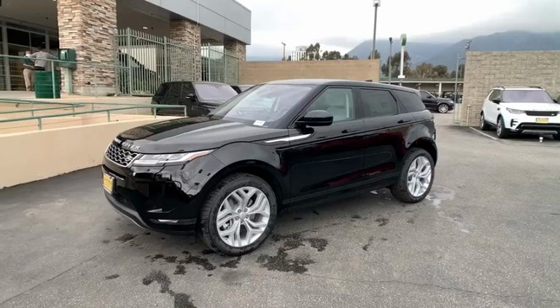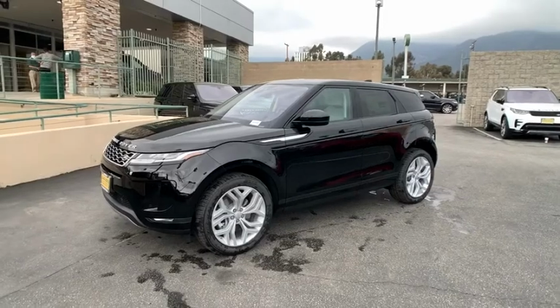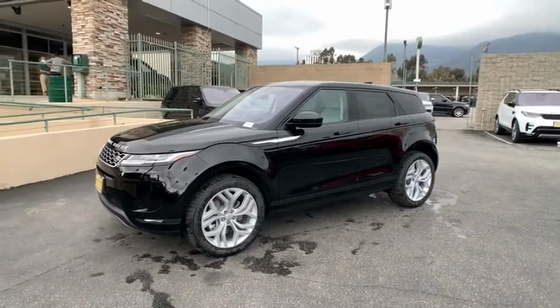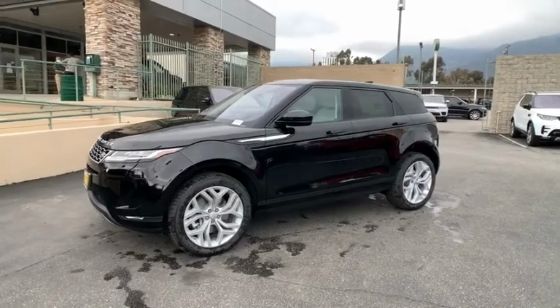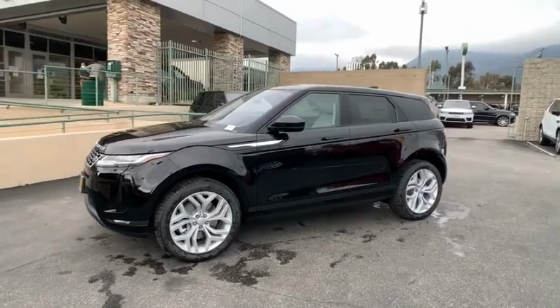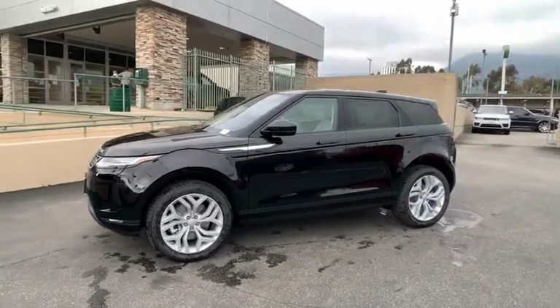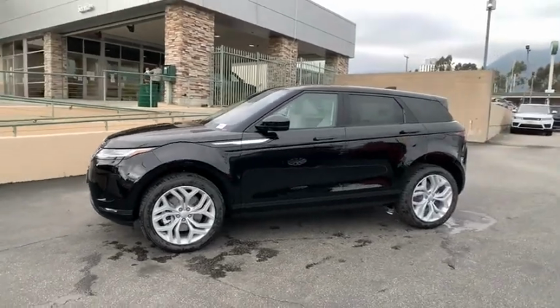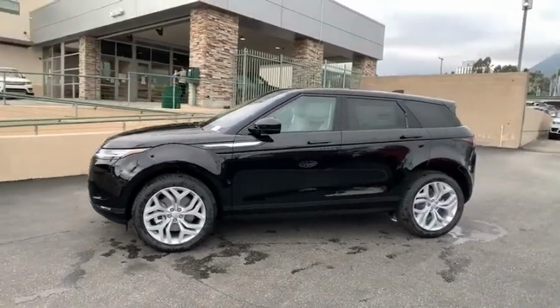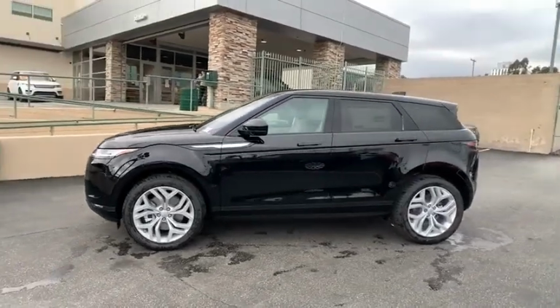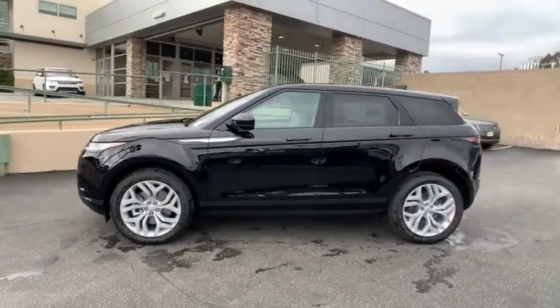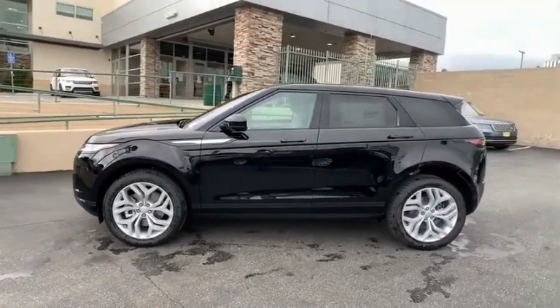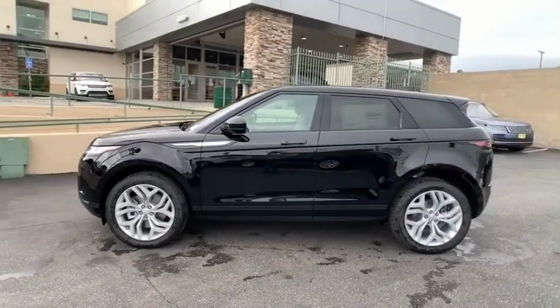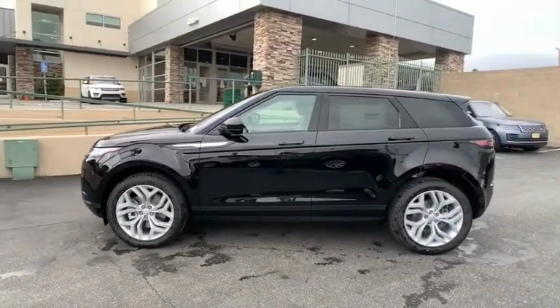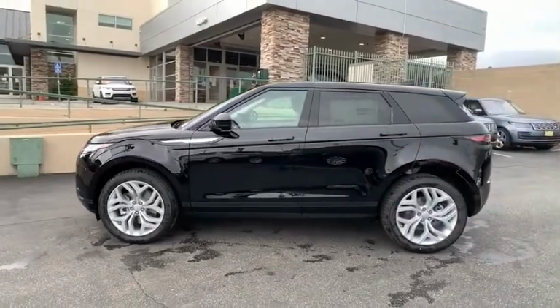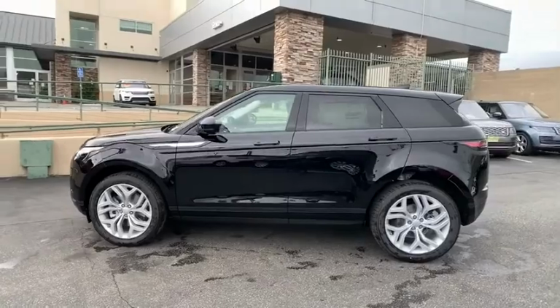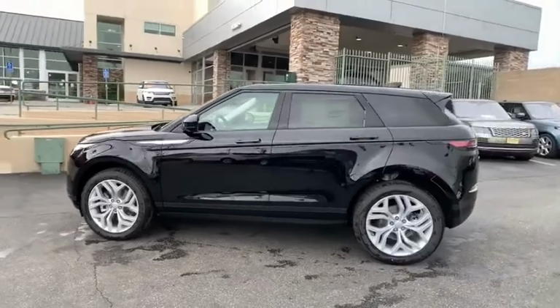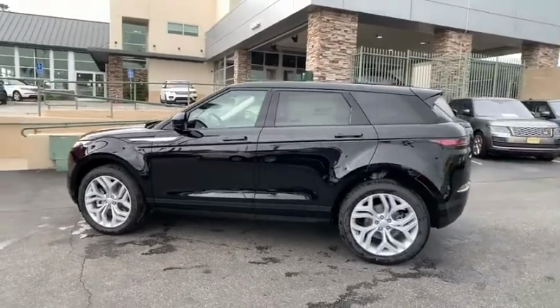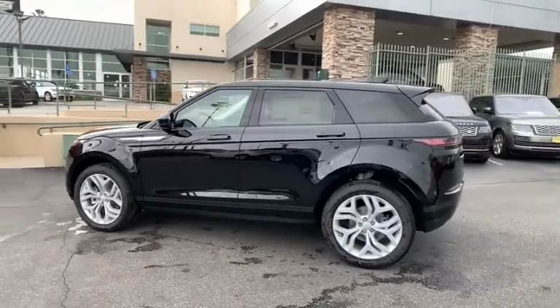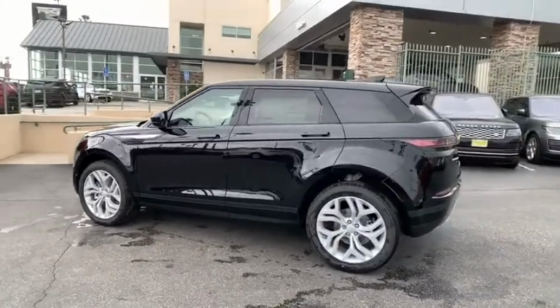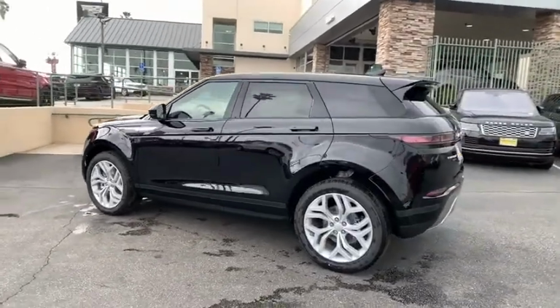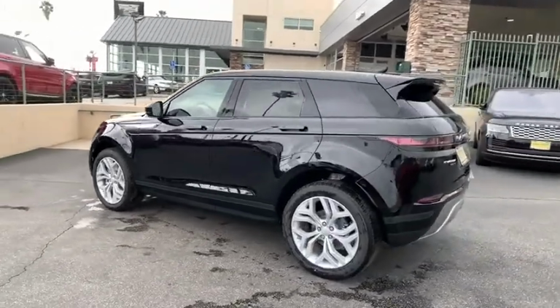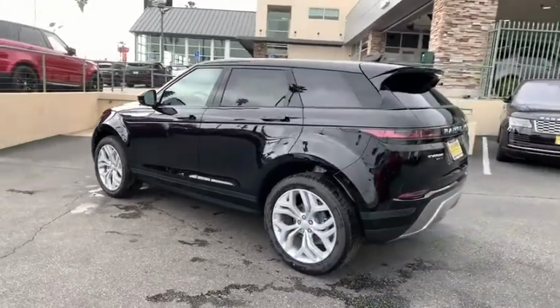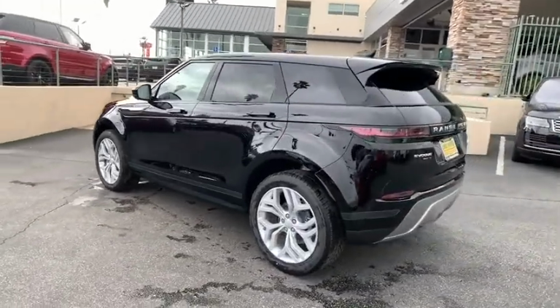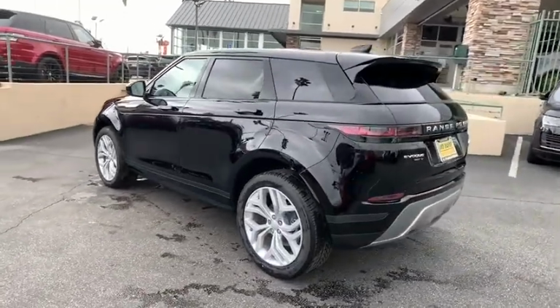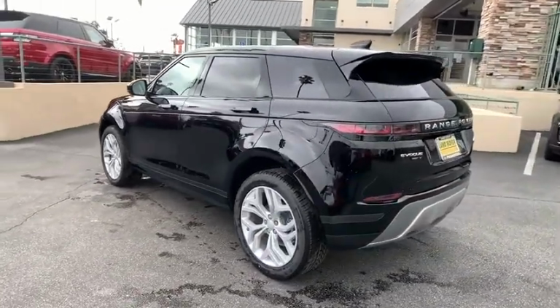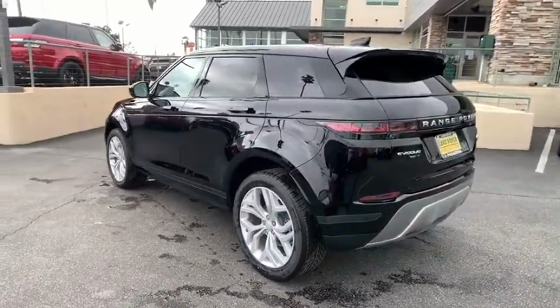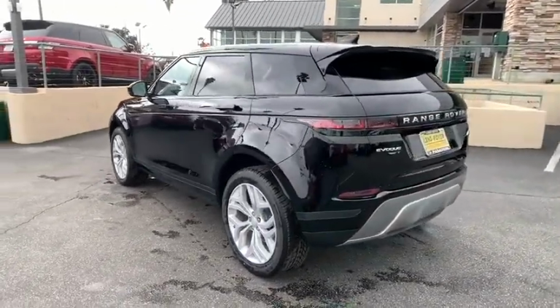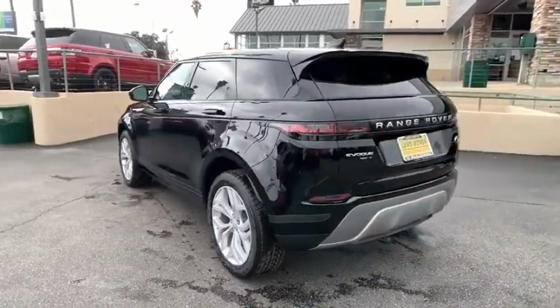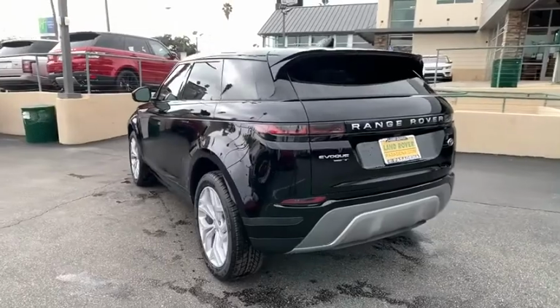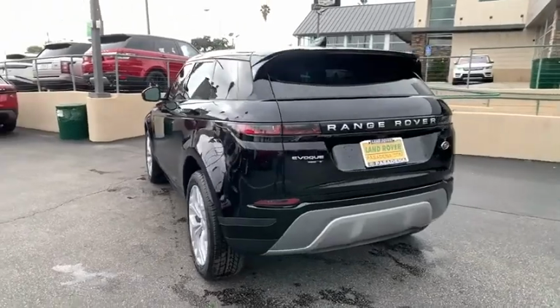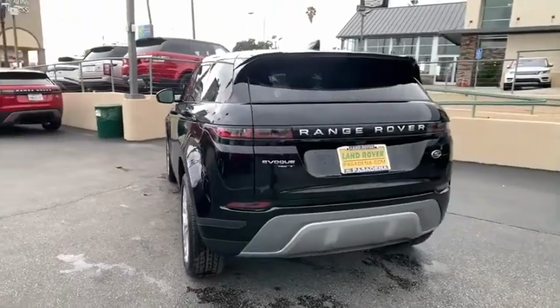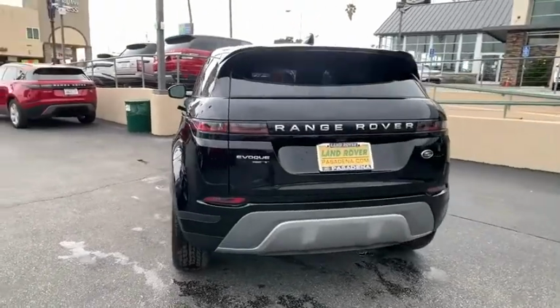Looking for the right vehicle? Check out the 2020 Land Rover Evoque. The Range Rover Evoque is the lightest and most fuel-efficient Range Rover to date, continuing our commitment to environmental sustainability.